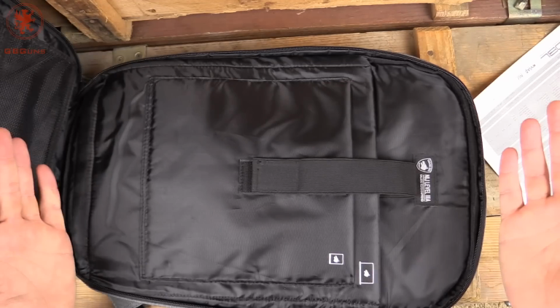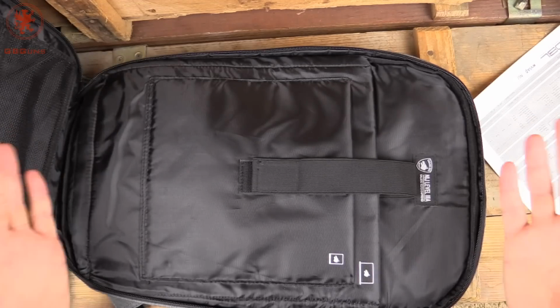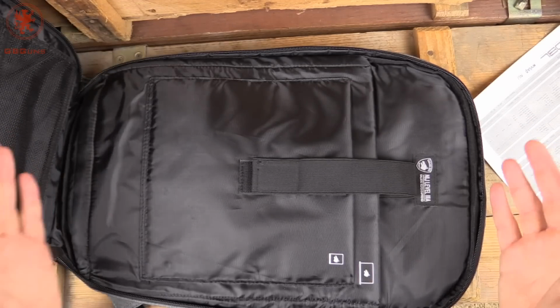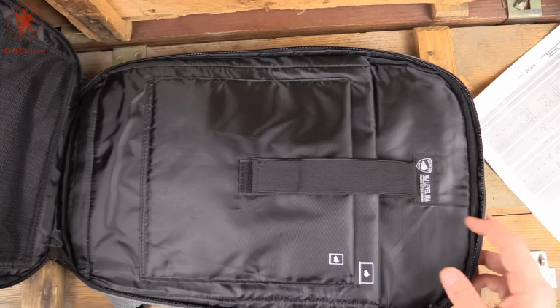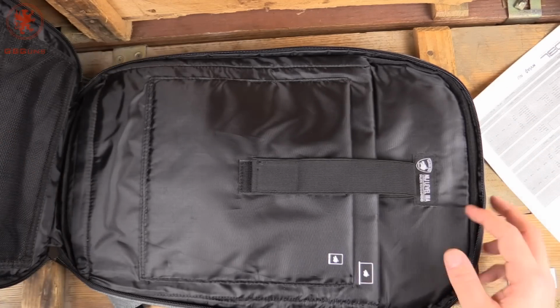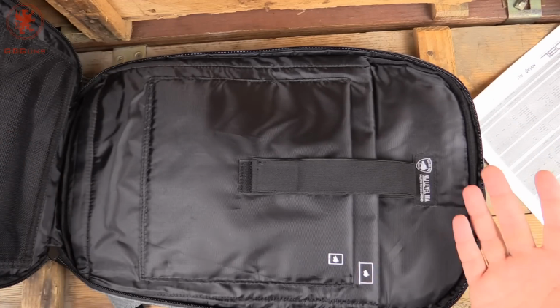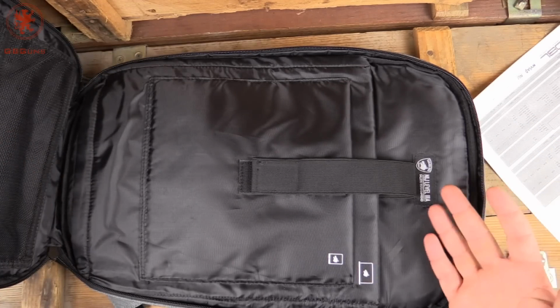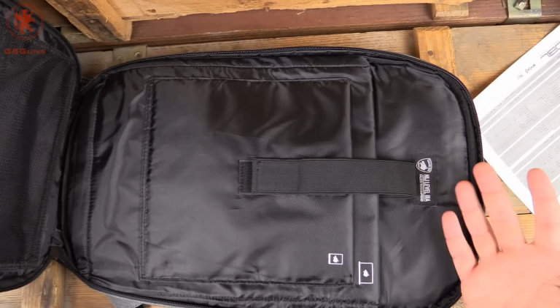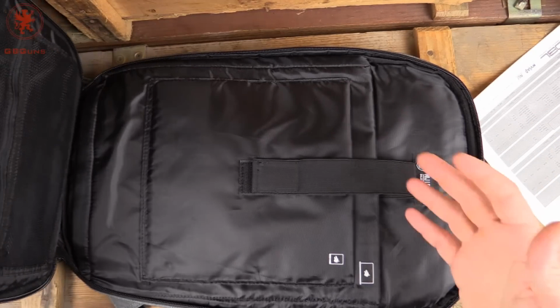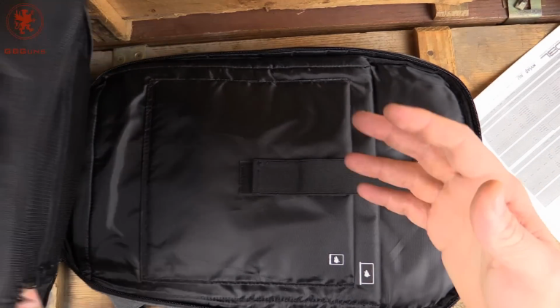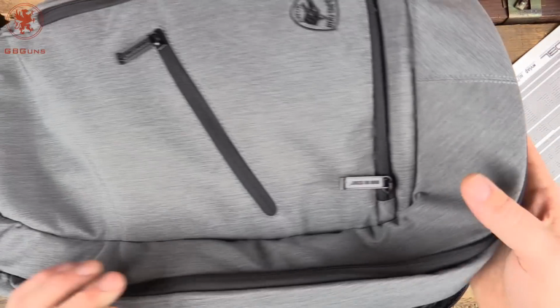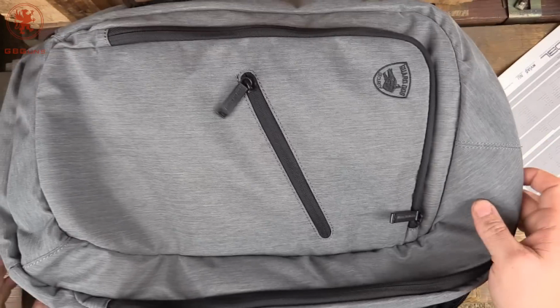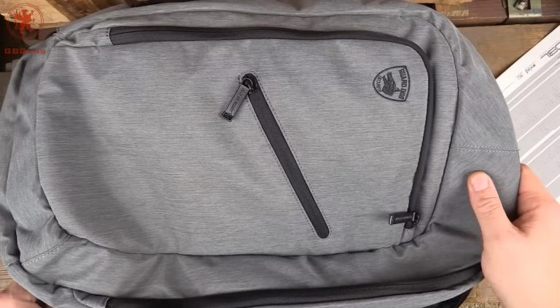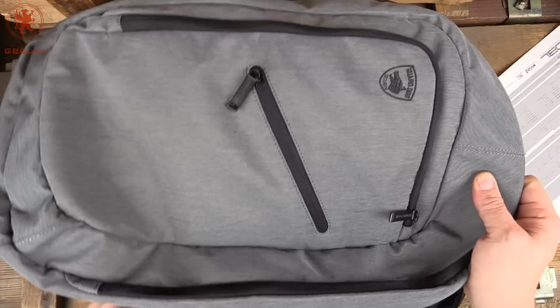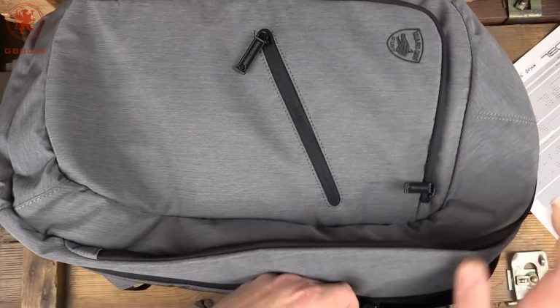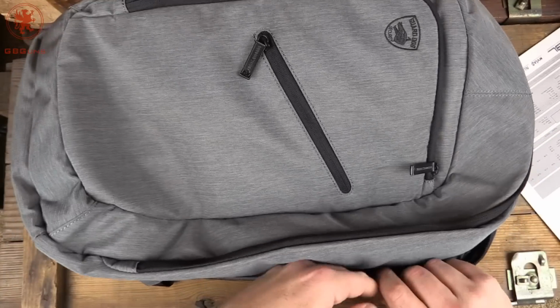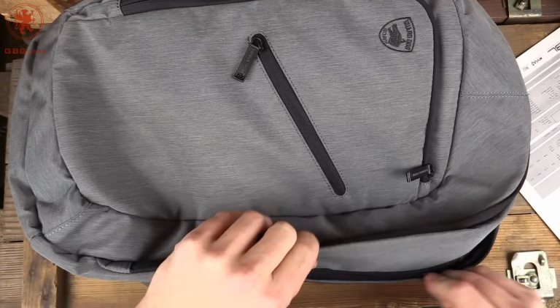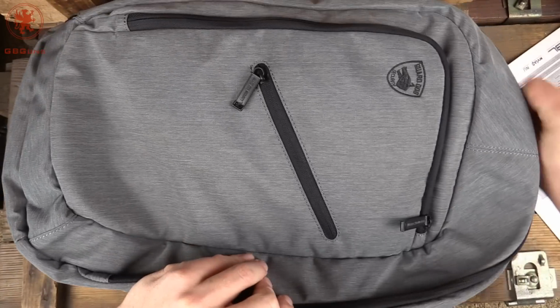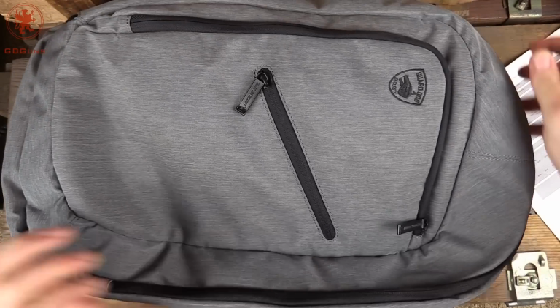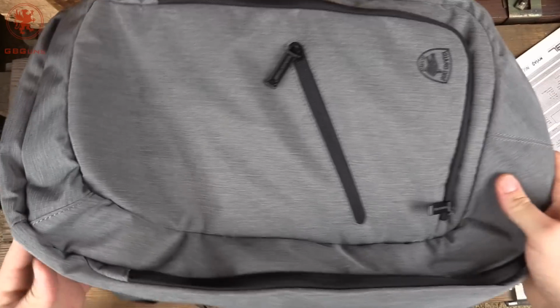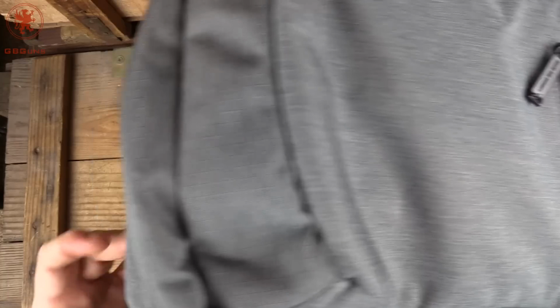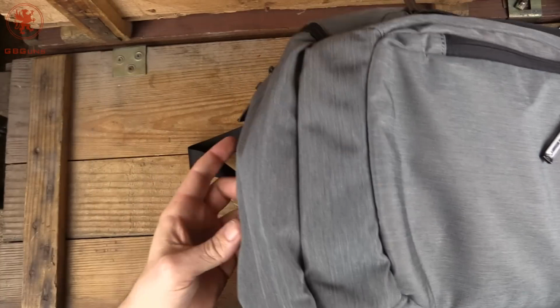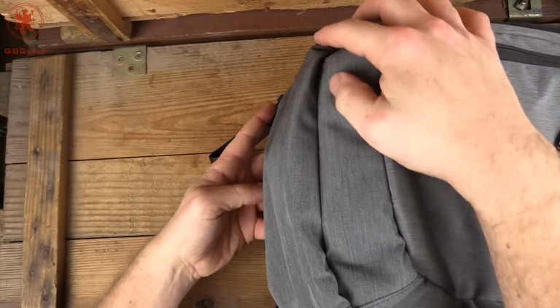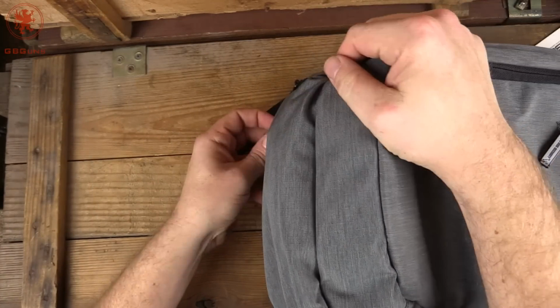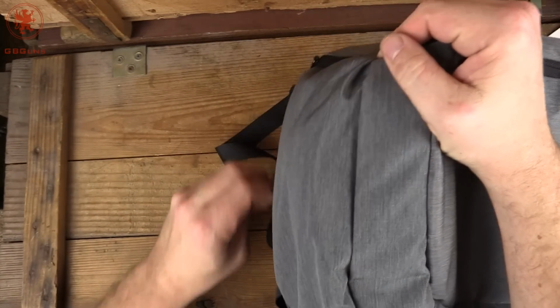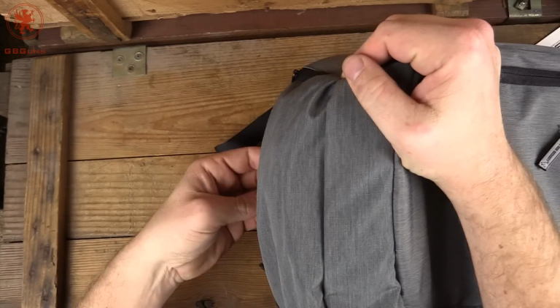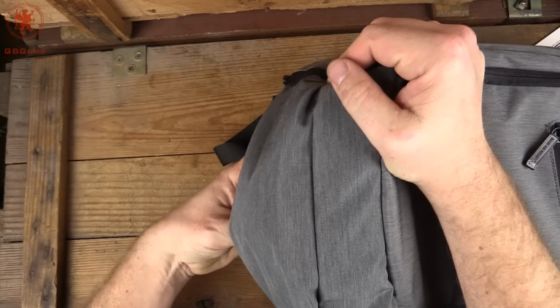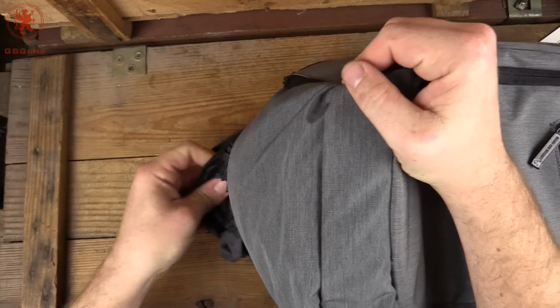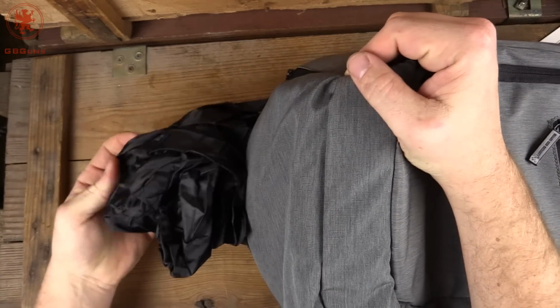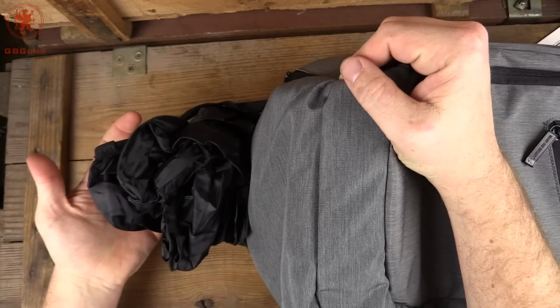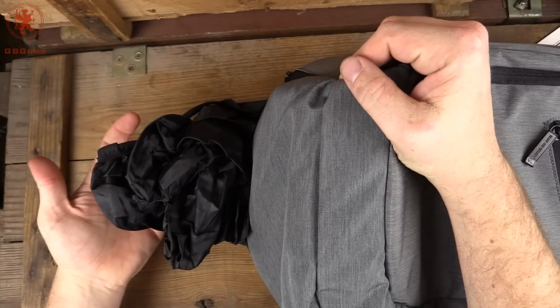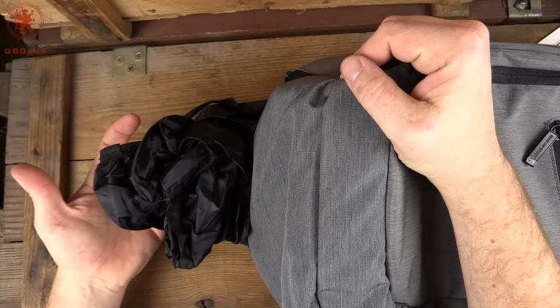There's a TSA-approved opening for tablets and laptops up to 18 inches, with a strap to keep them in place — which is really cool. And since this backpack is built around the idea of having electronics with you, in the bottom there's a rain cover stored away.